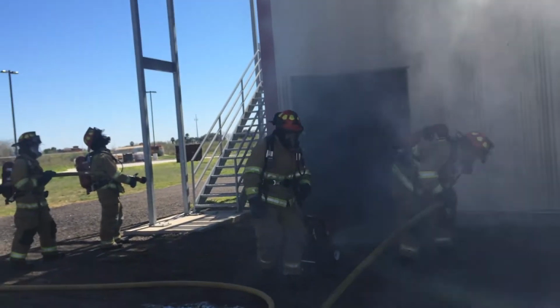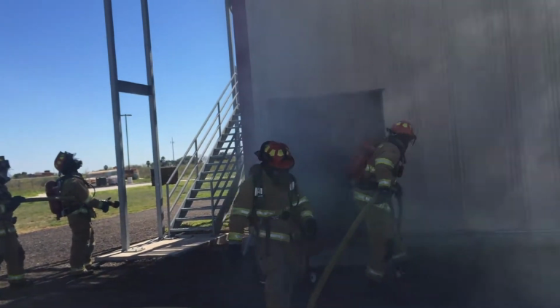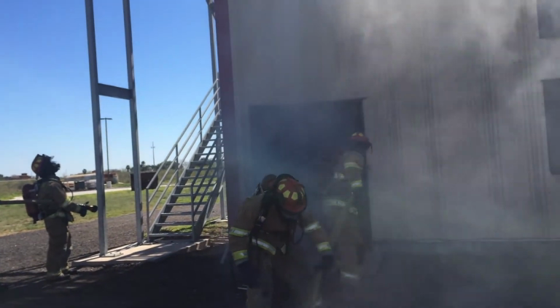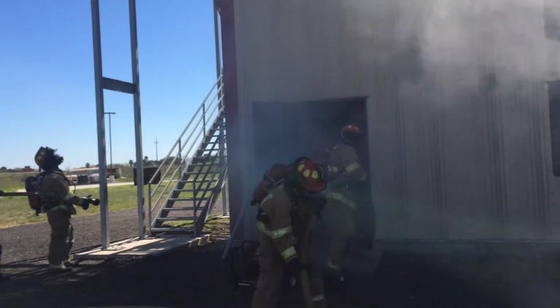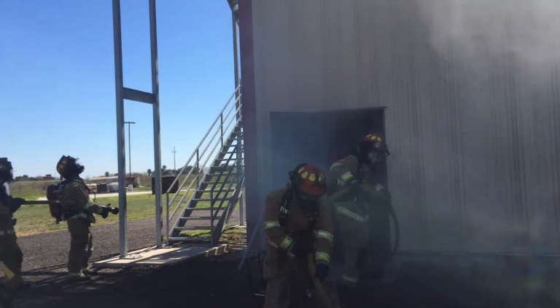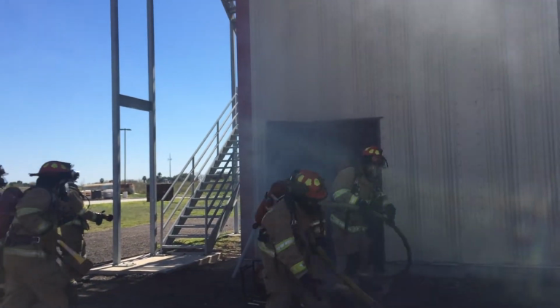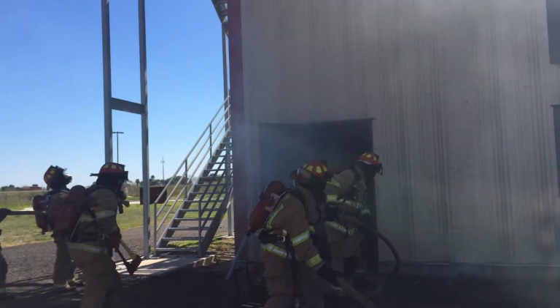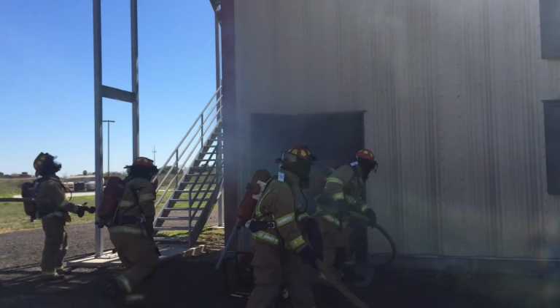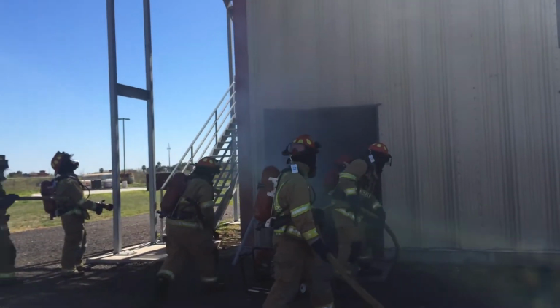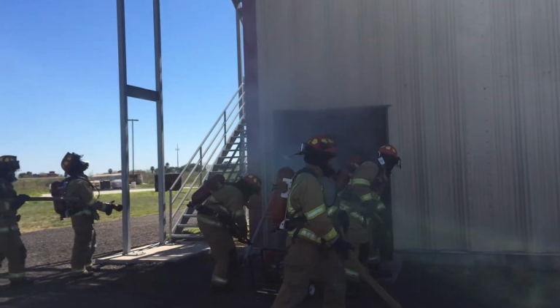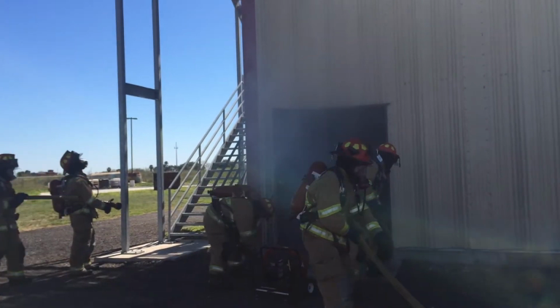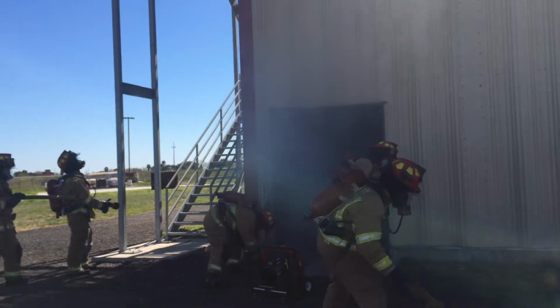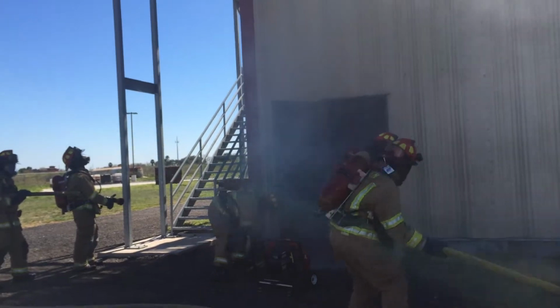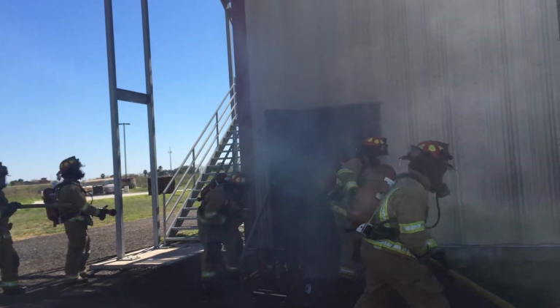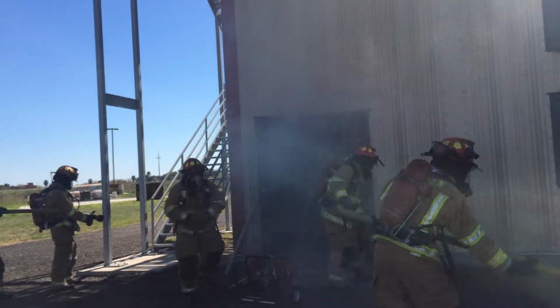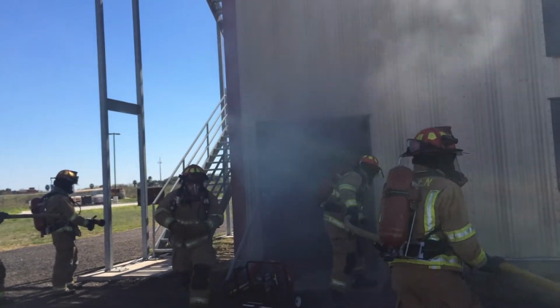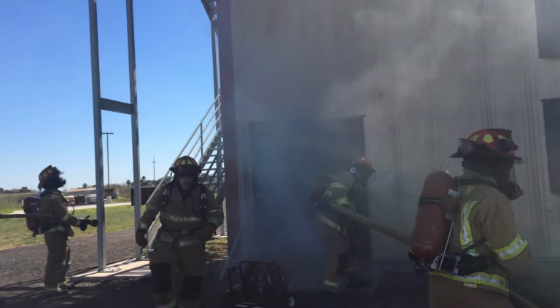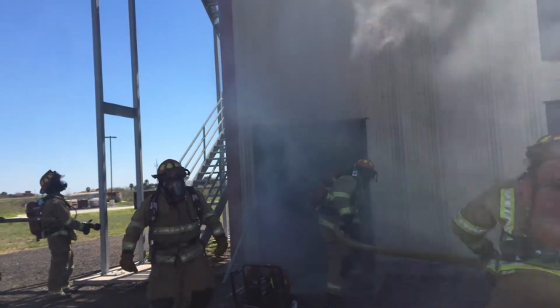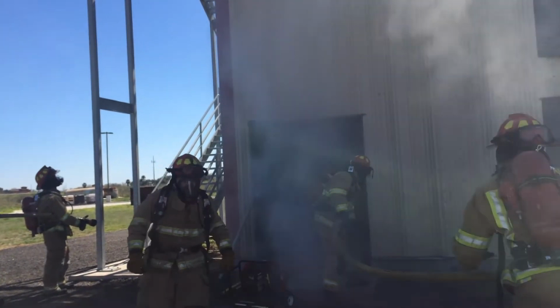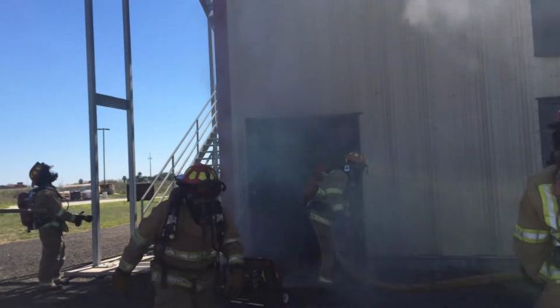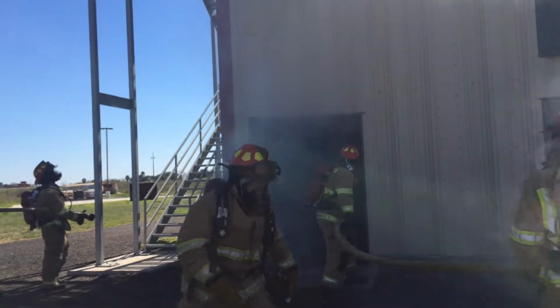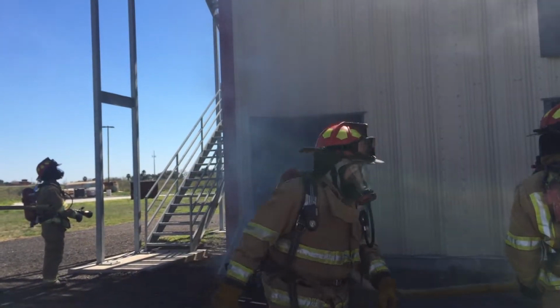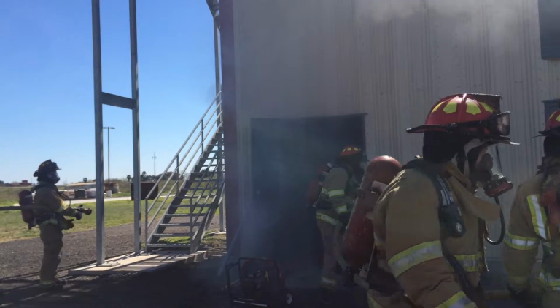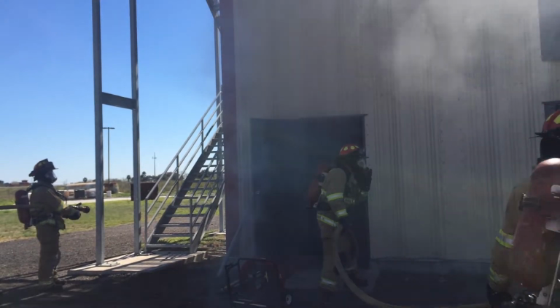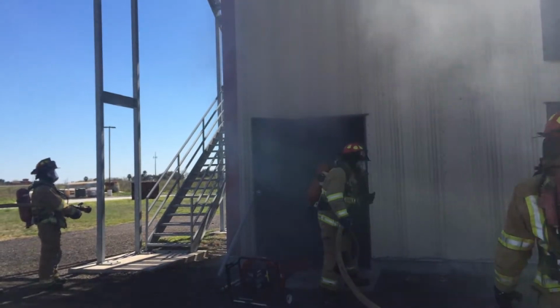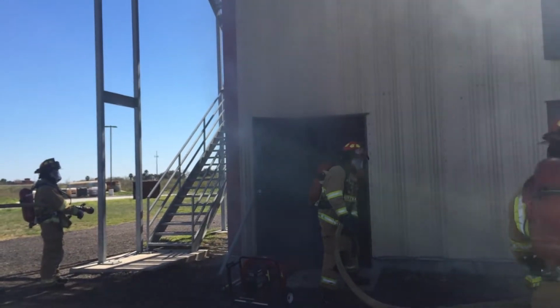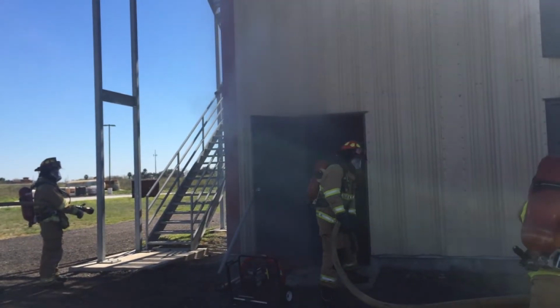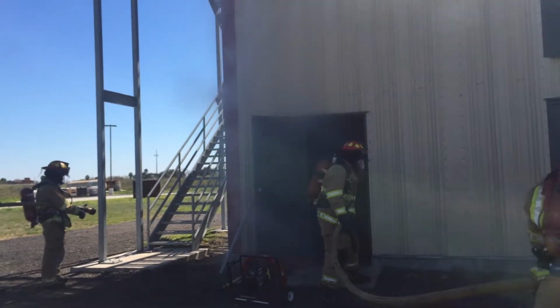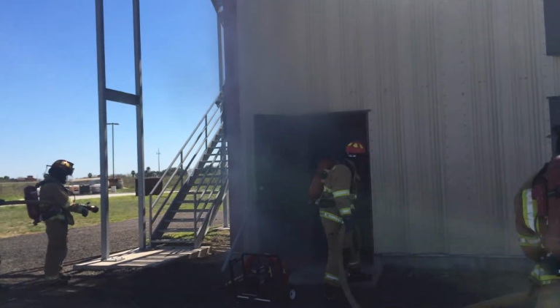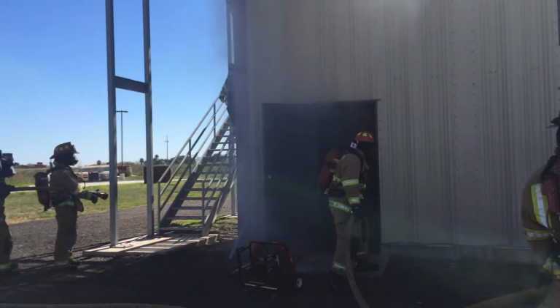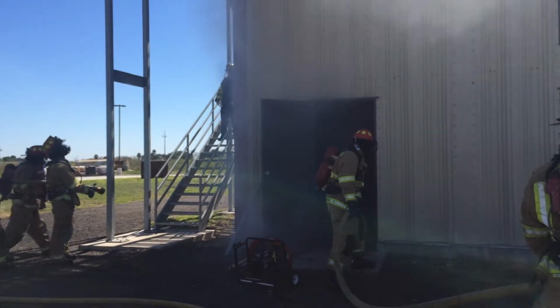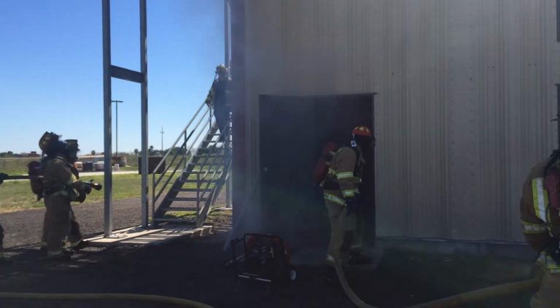Everybody has a job. If you're going to go and fight the fire, somebody else is going to force entry for you so that you don't waste your energy and your air on the tank on your back just trying to force entry — somebody else does that for you. And we always have a backup in place.